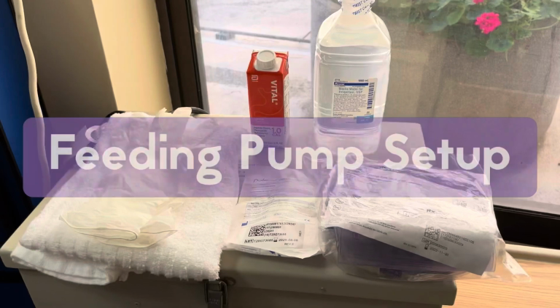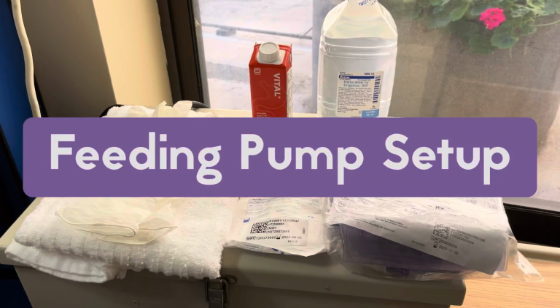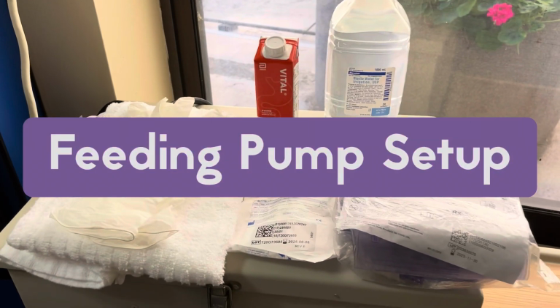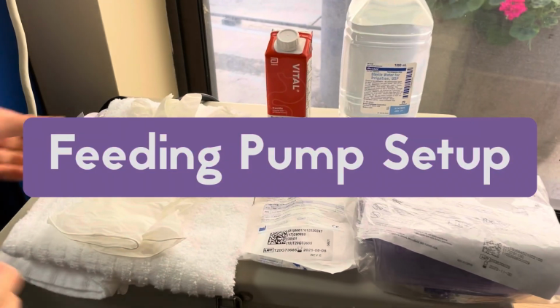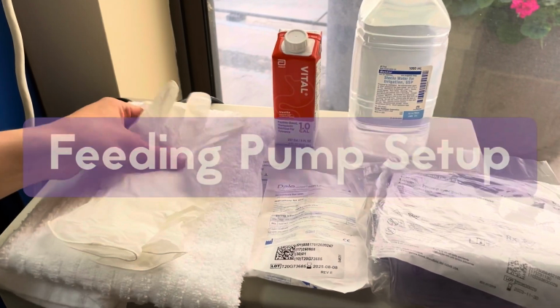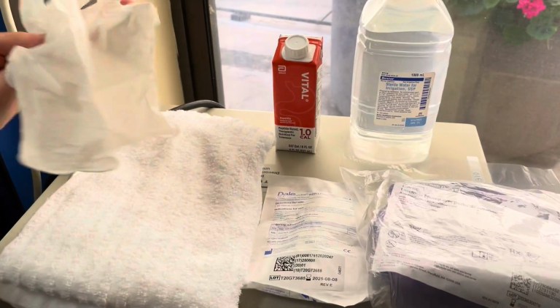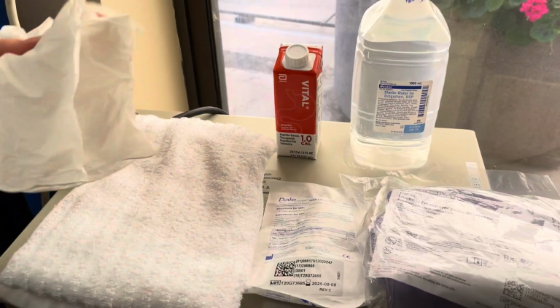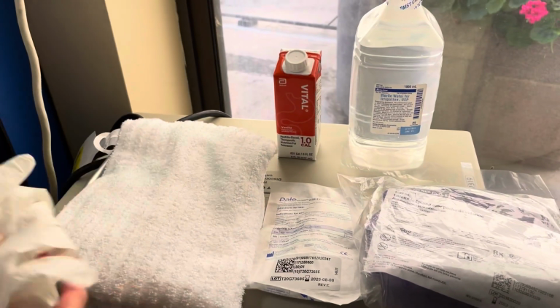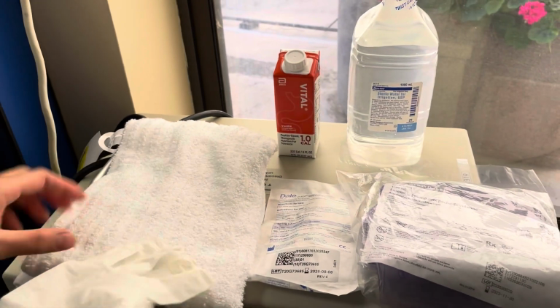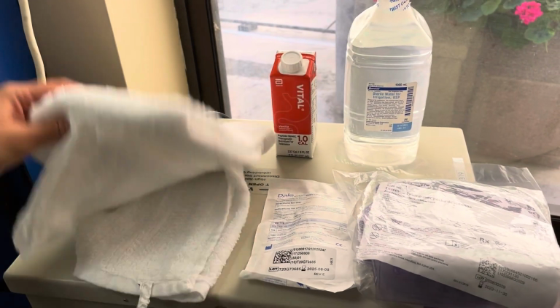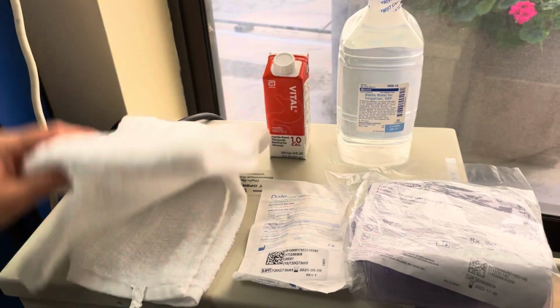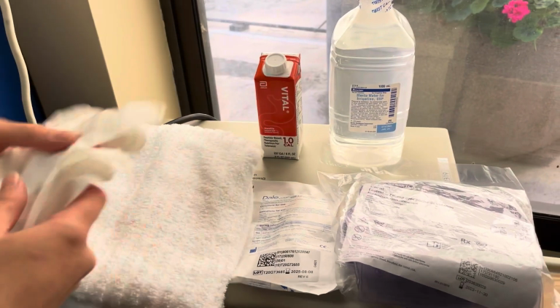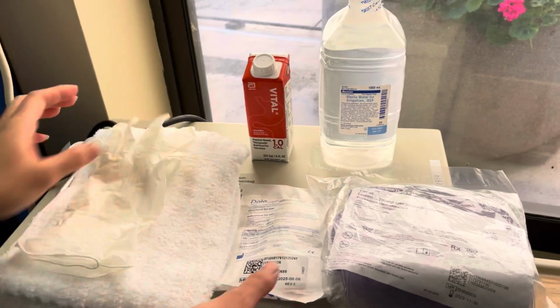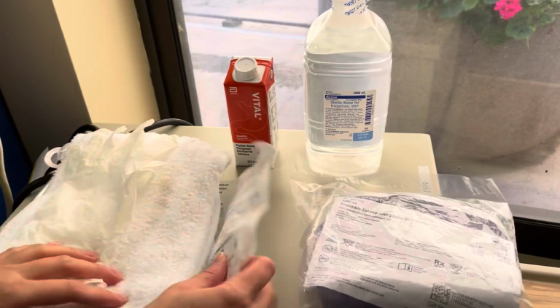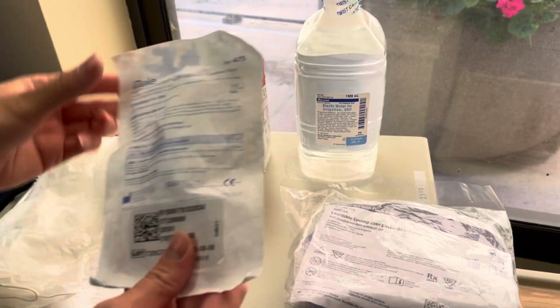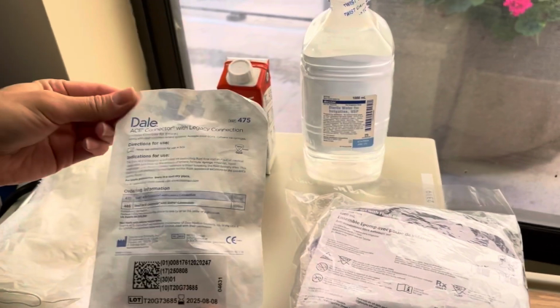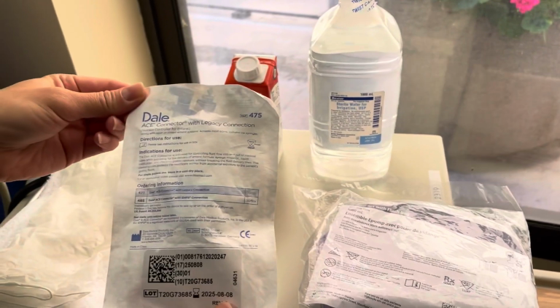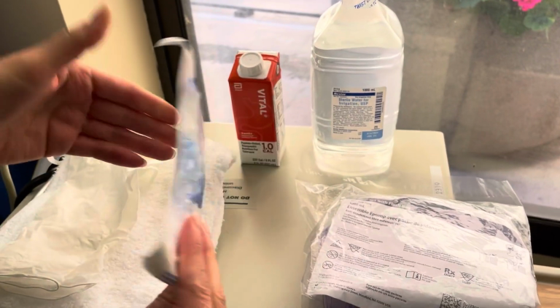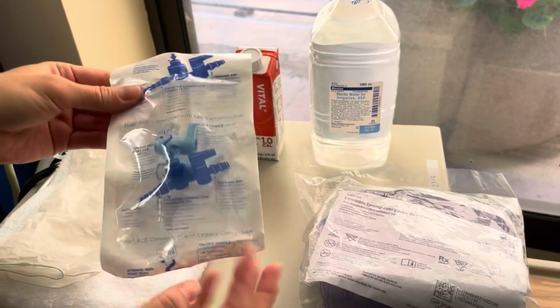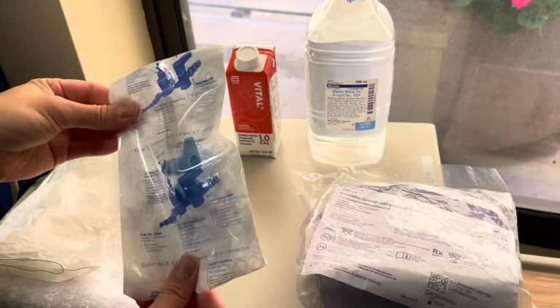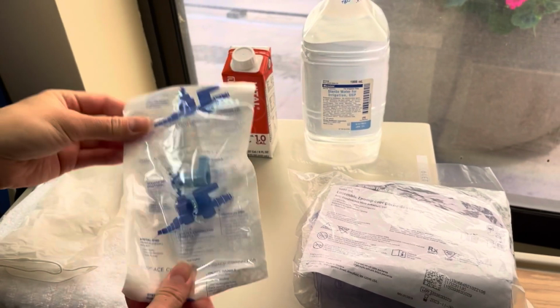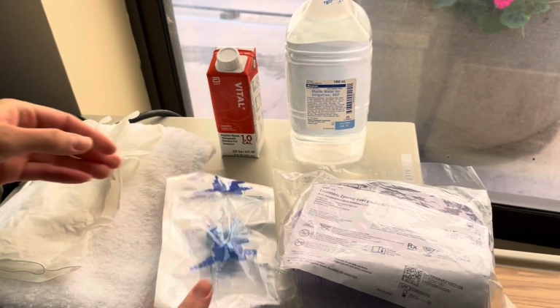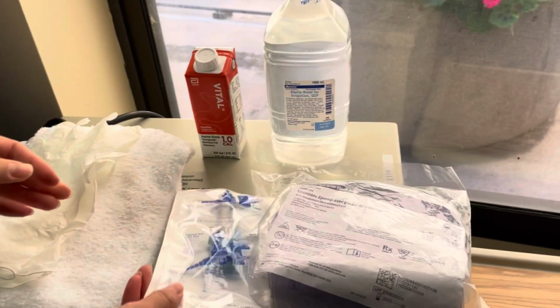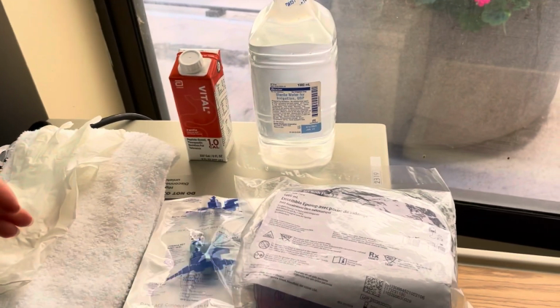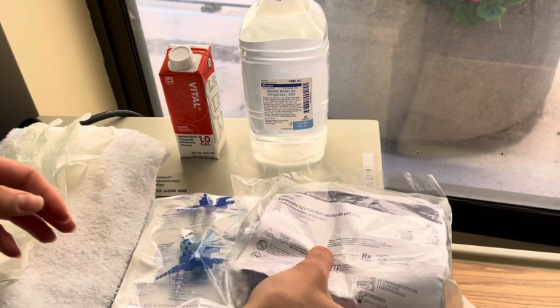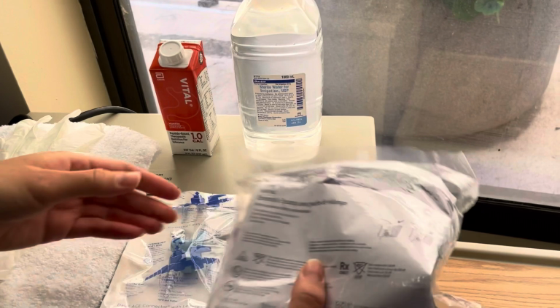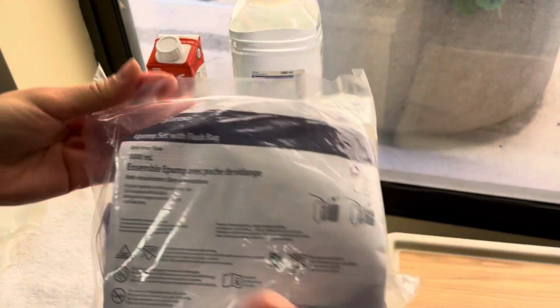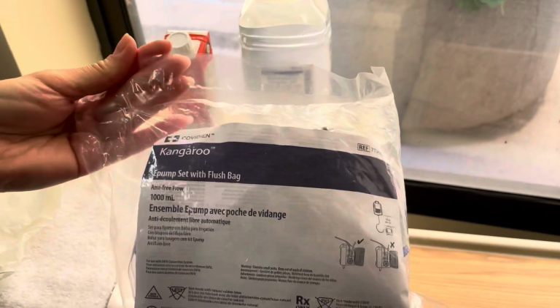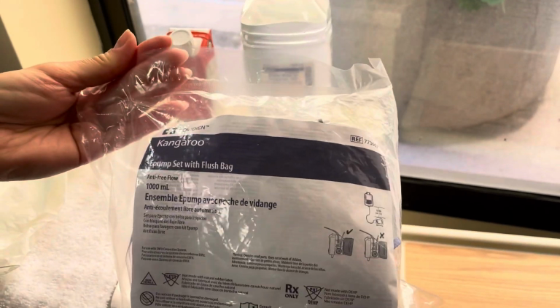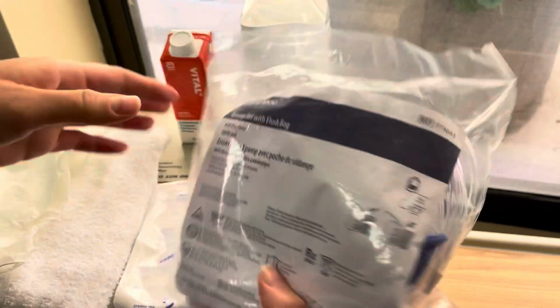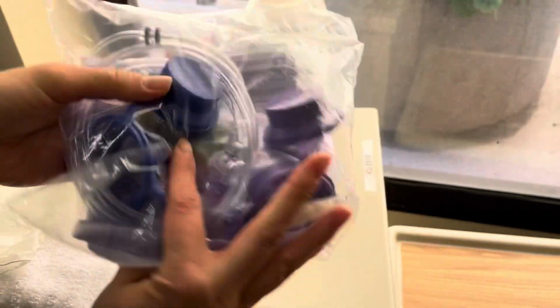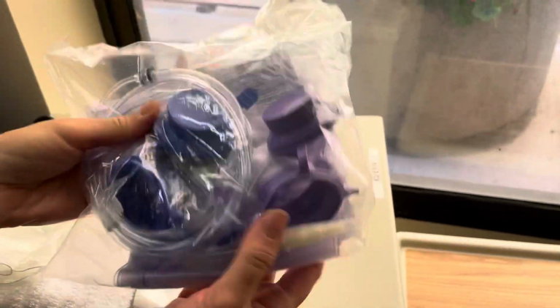Welcome back to Auburn Scrub. Today we're going to be going over how to set up a feeding pump. You're going to need some clean gloves, a towel, a Dale adapter or a Lopez valve depending on what your facility has. You're also going to need a feeding pump as well as a feeding bag set up.